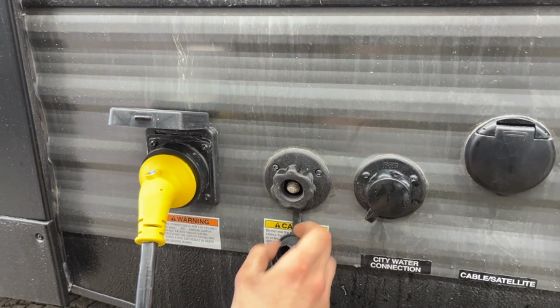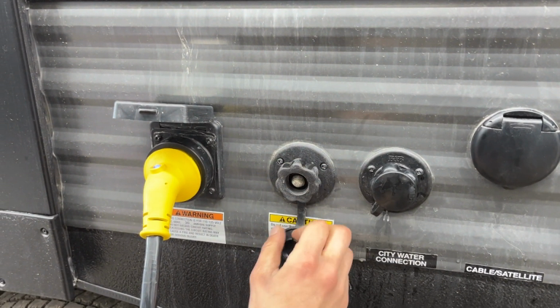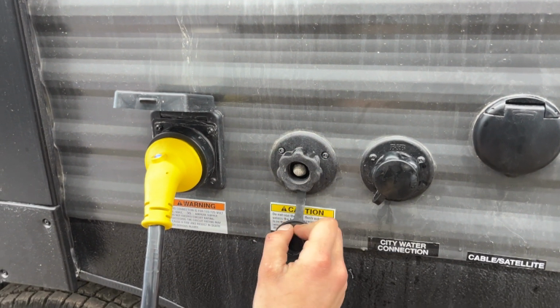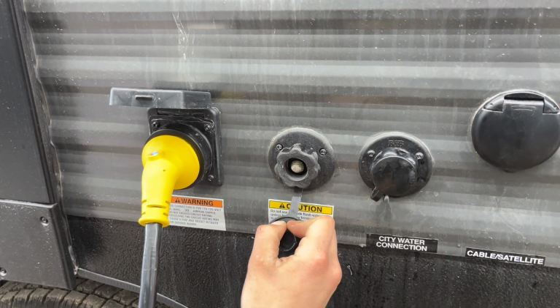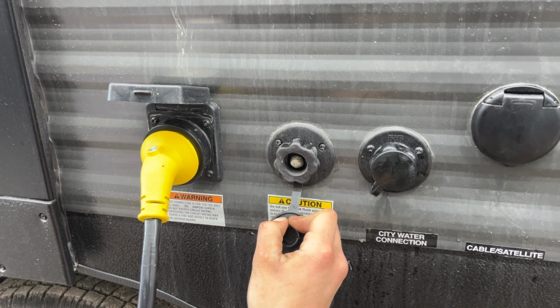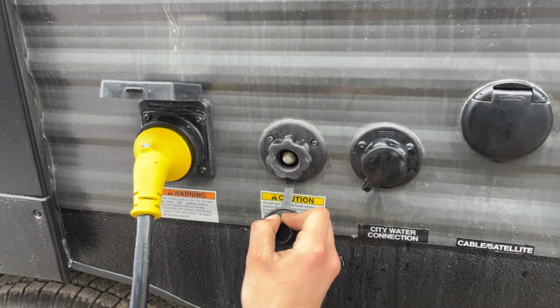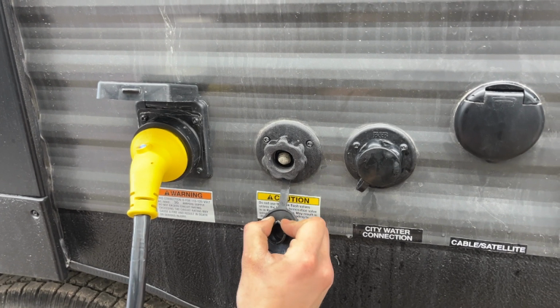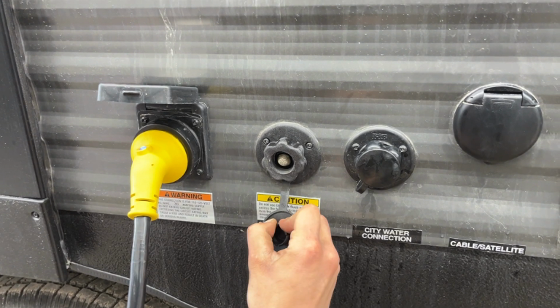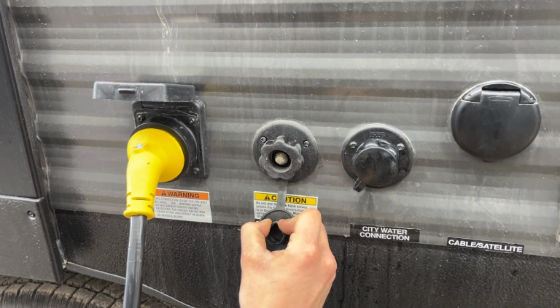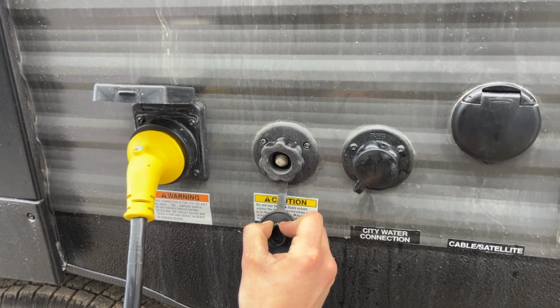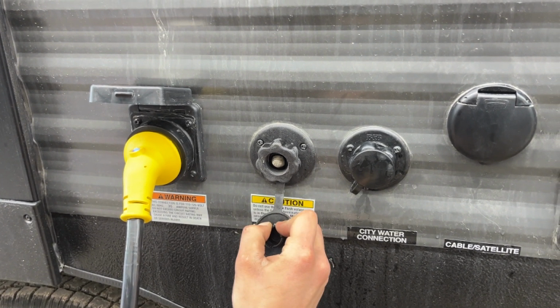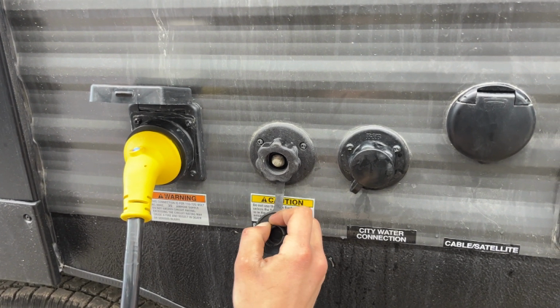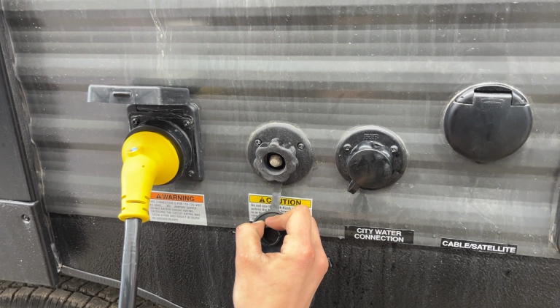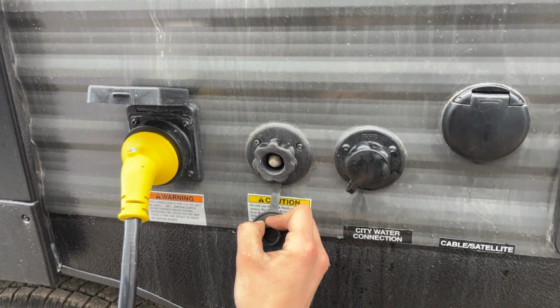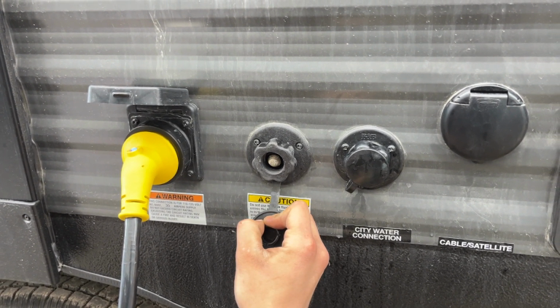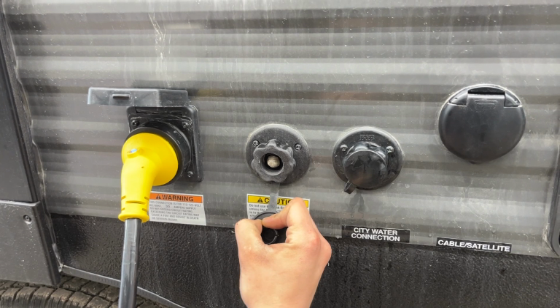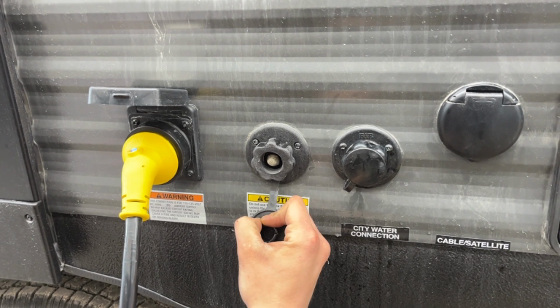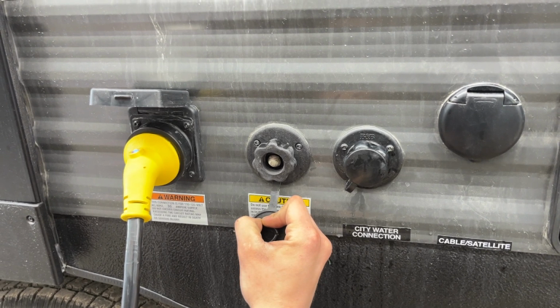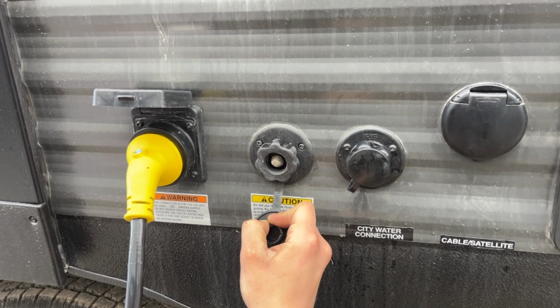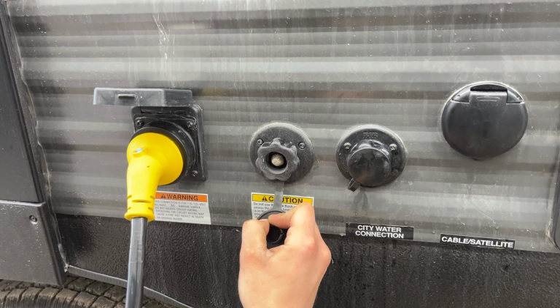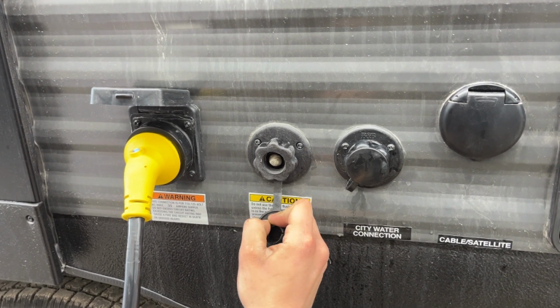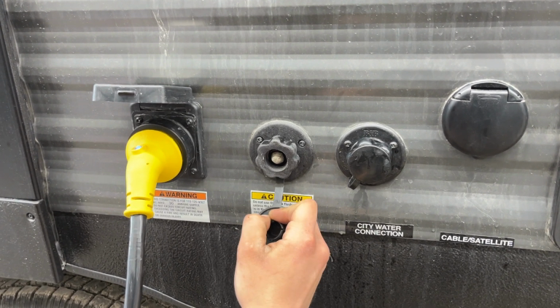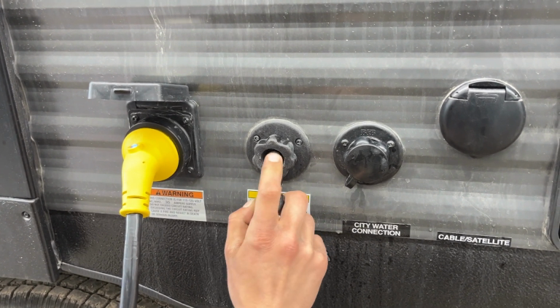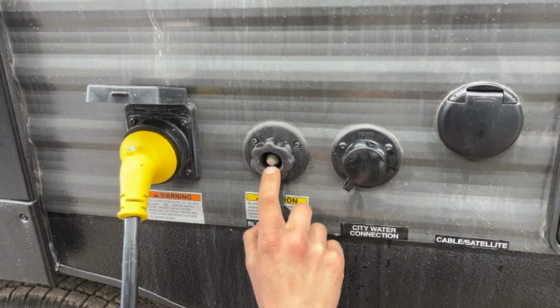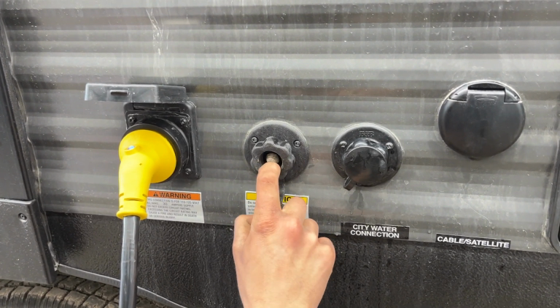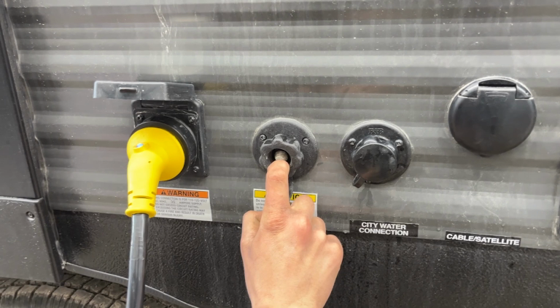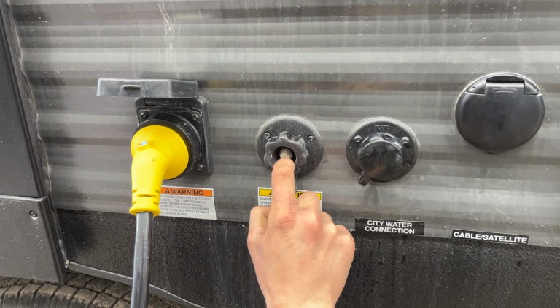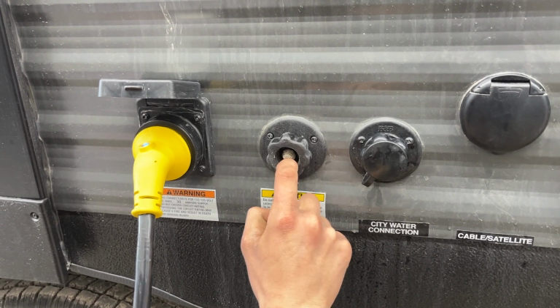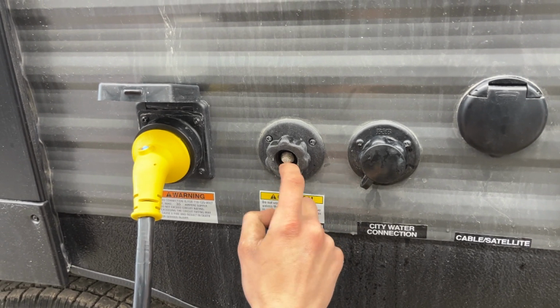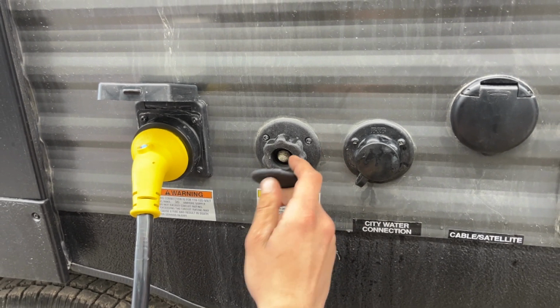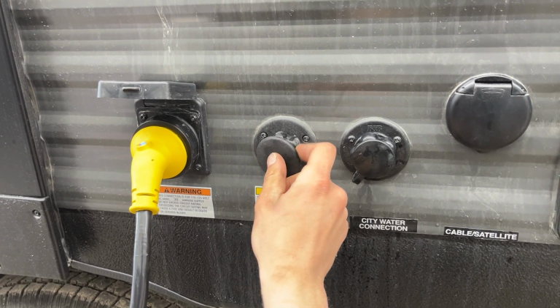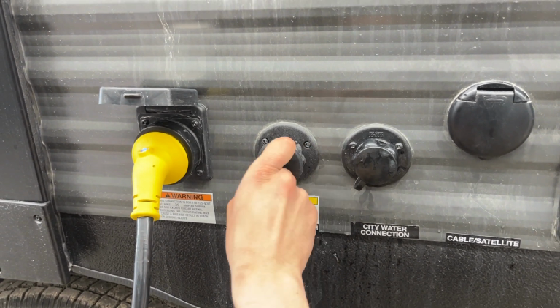Beside that is your black tank flush. You may notice after dumping your black tank that the monitor panel still reads a third or two-thirds — that's typically some debris hanging between the probes. Just plug your water hose in there, open up your black valve, turn on the water, and that'll flush out the tank for you.